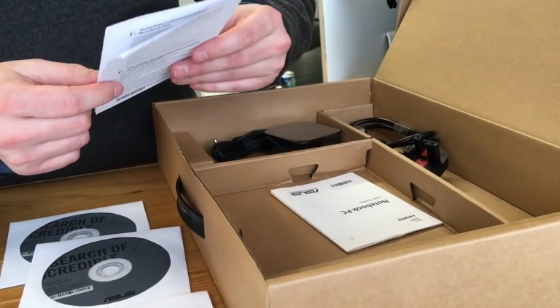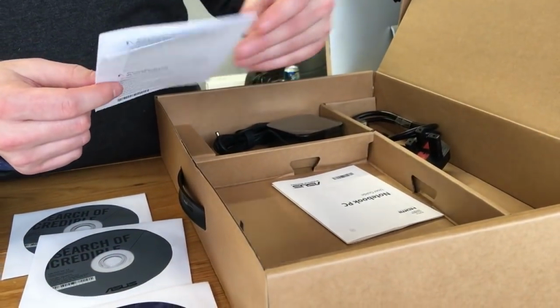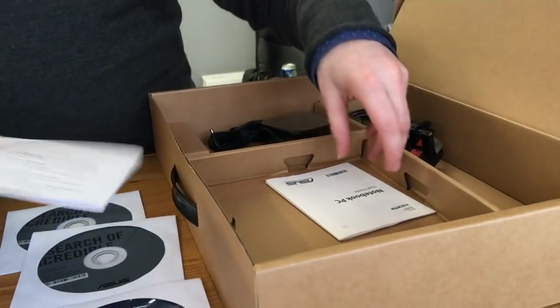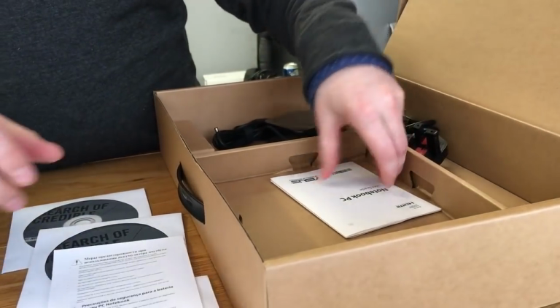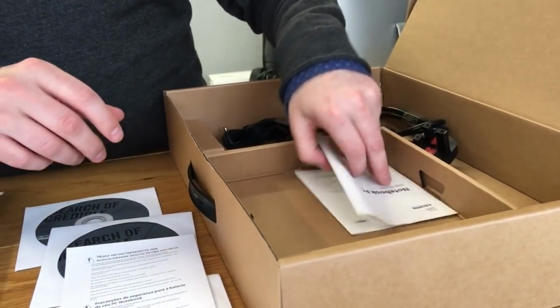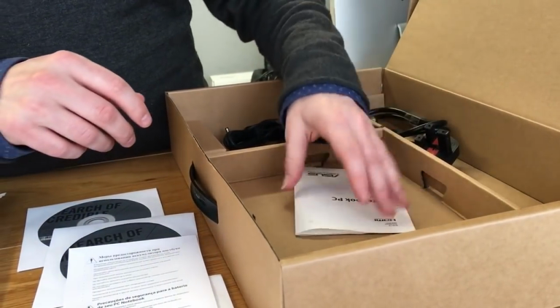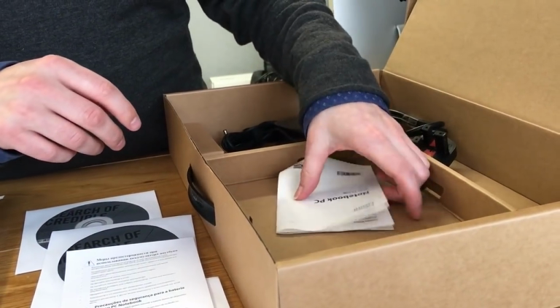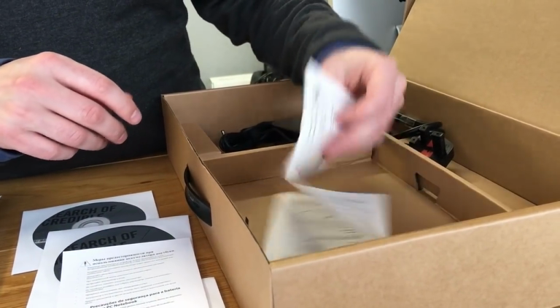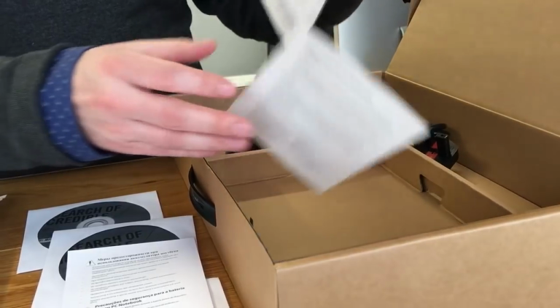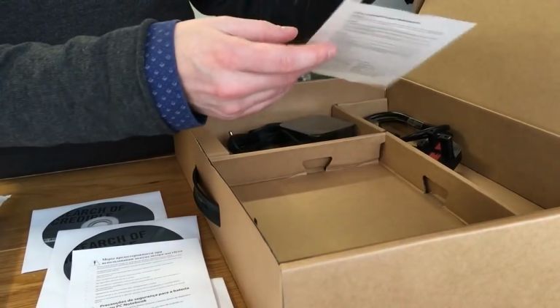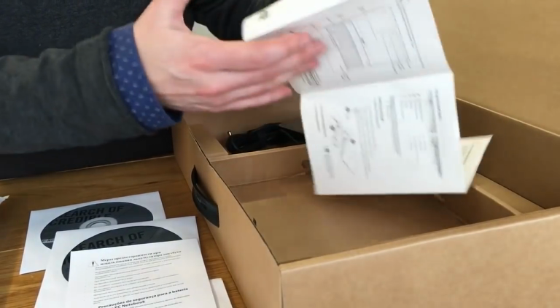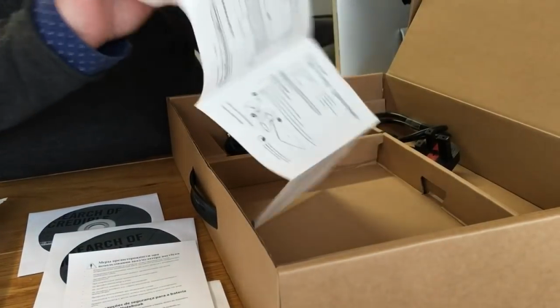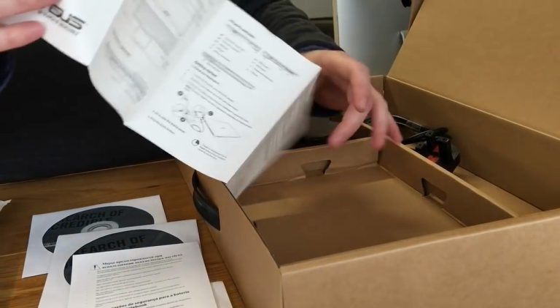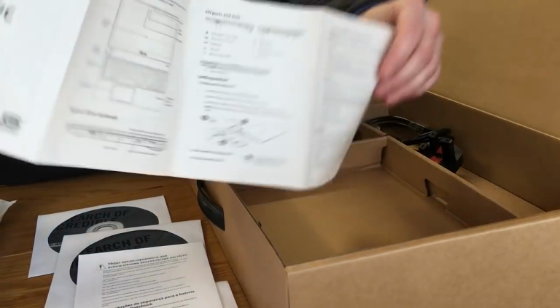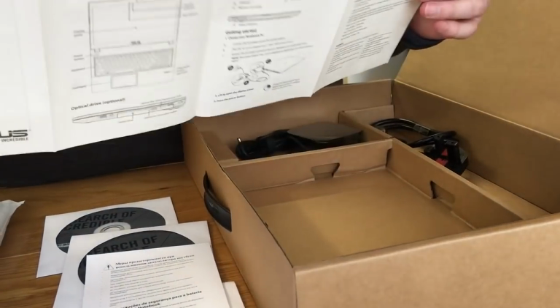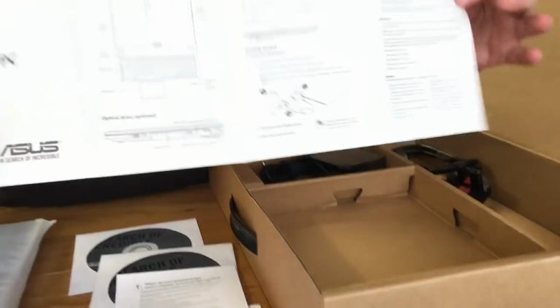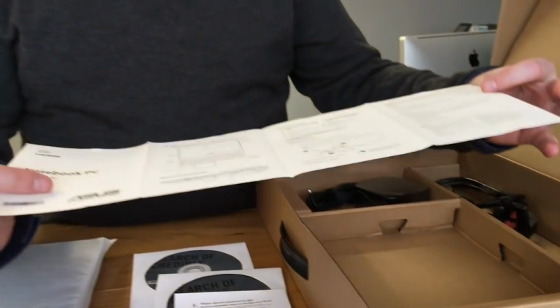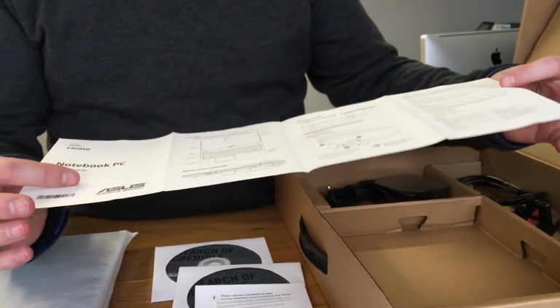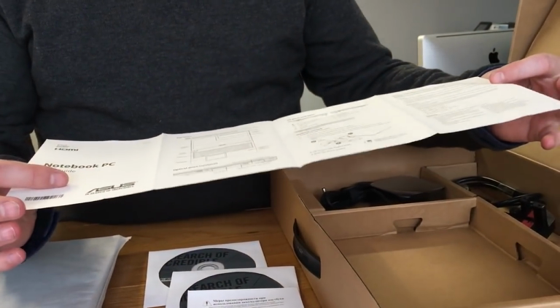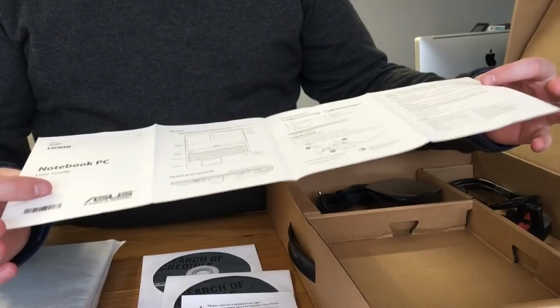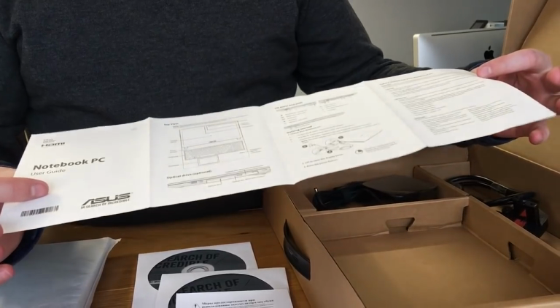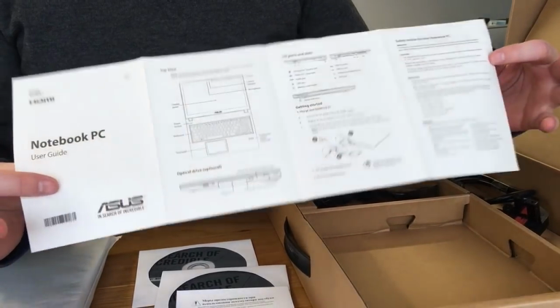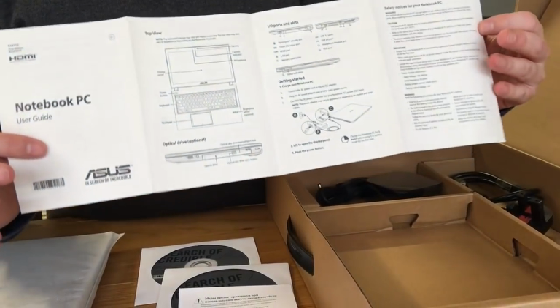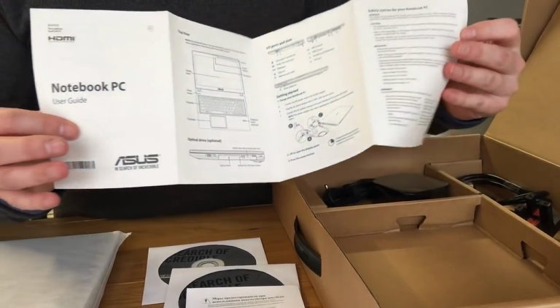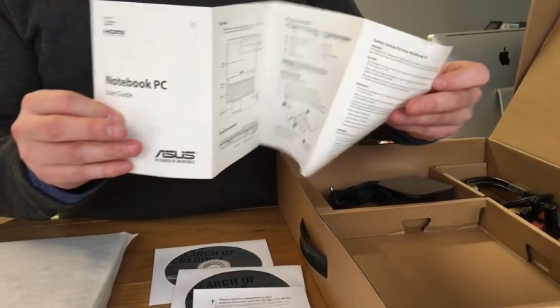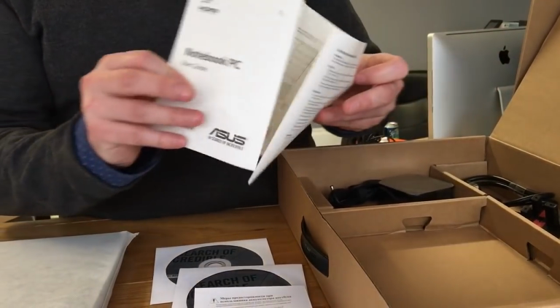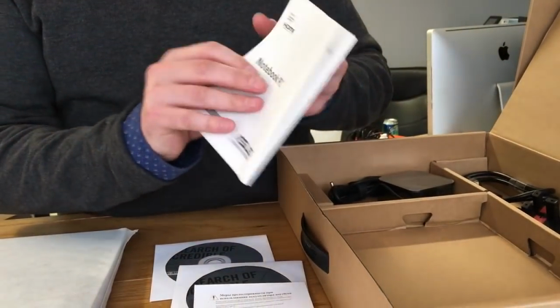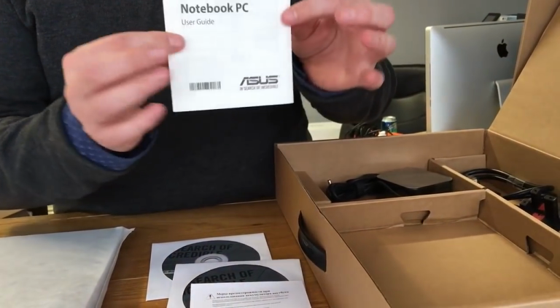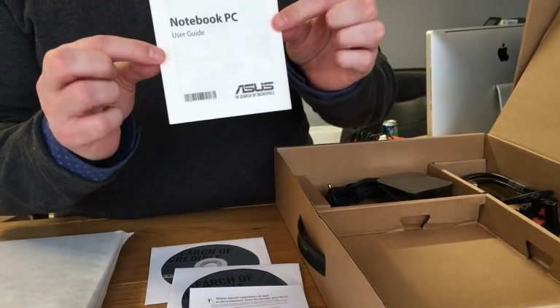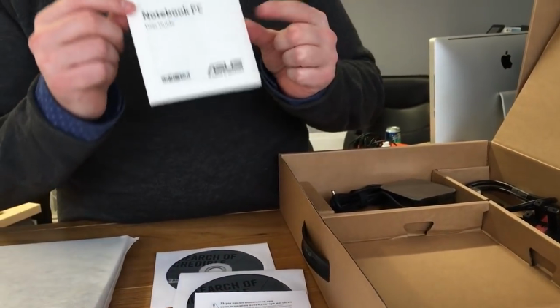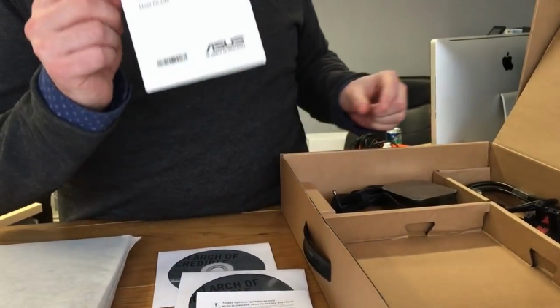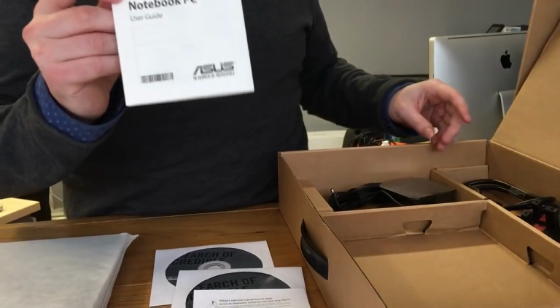There's a battery pamphlet and then a user guide. That's a rarity — I'll tell you what, you just don't see these nowadays. A user guide for a notebook PC. Amazing. It's probably the last one I'll ever see.